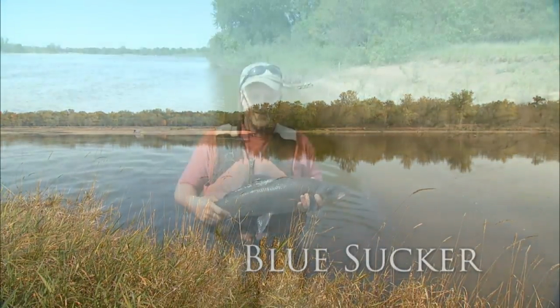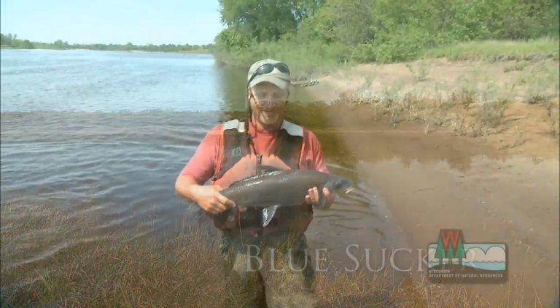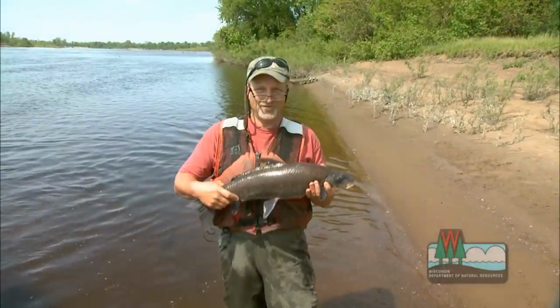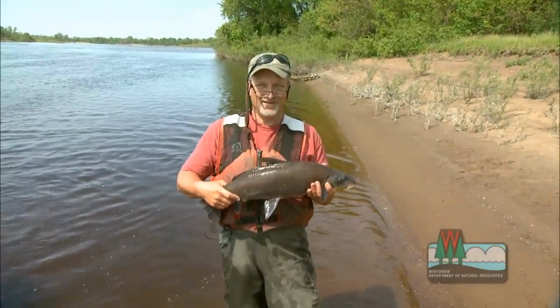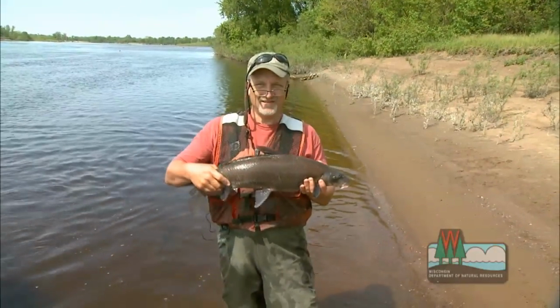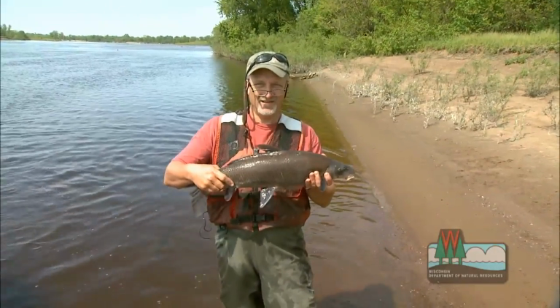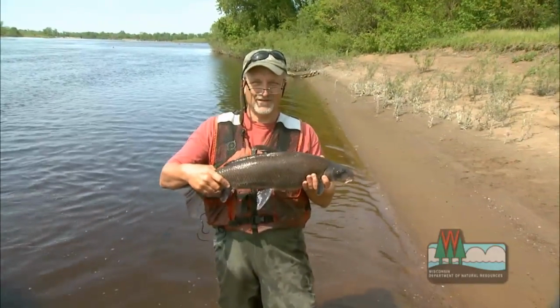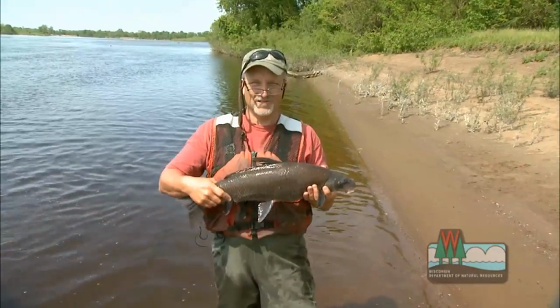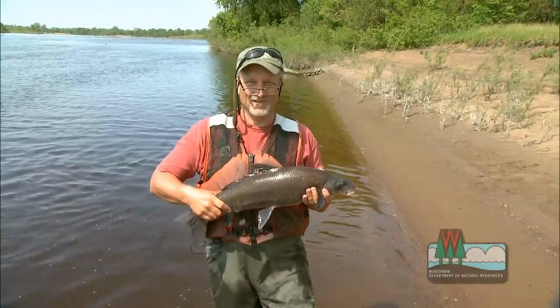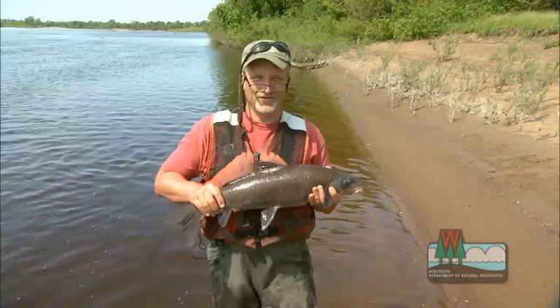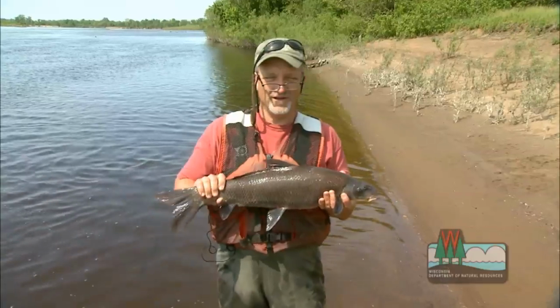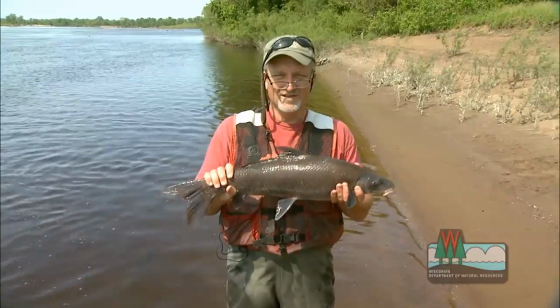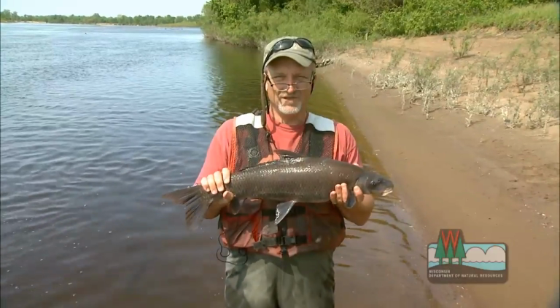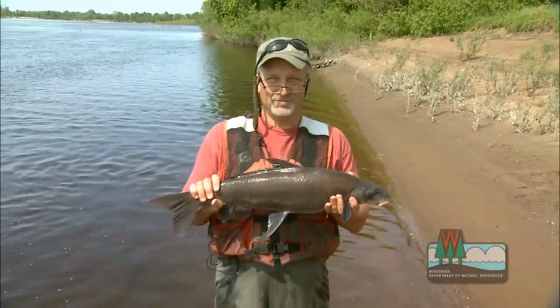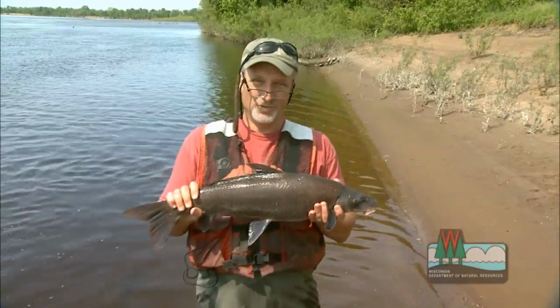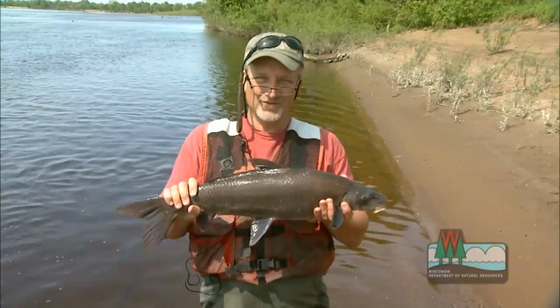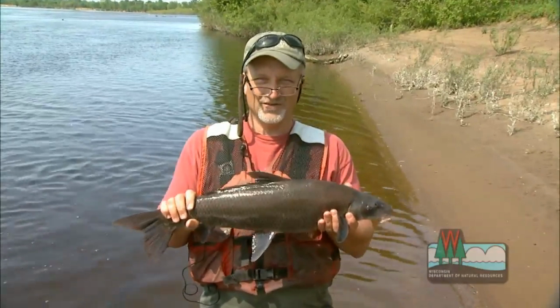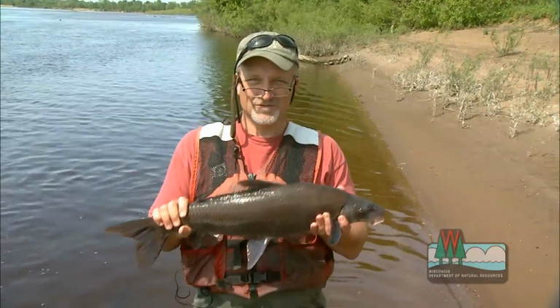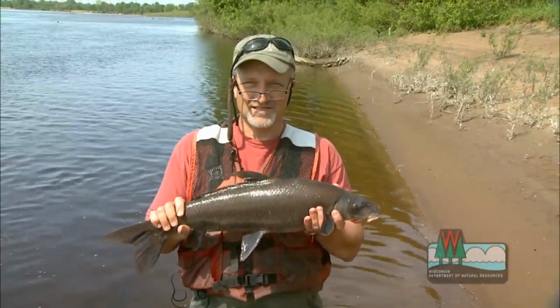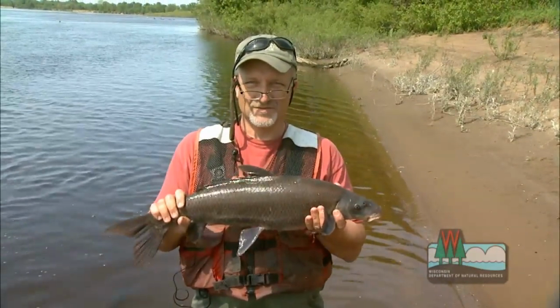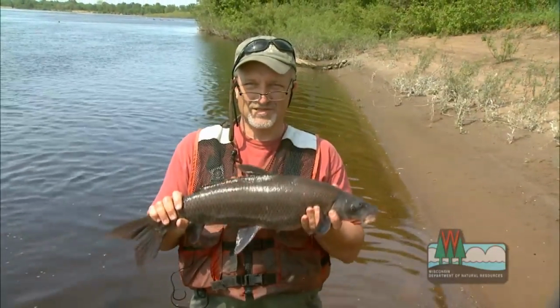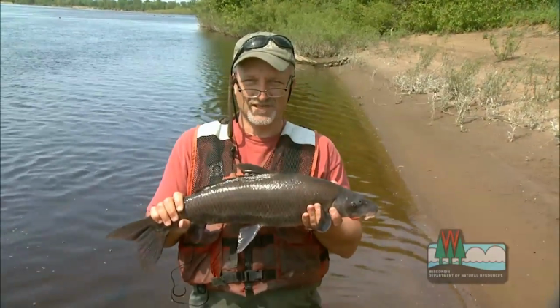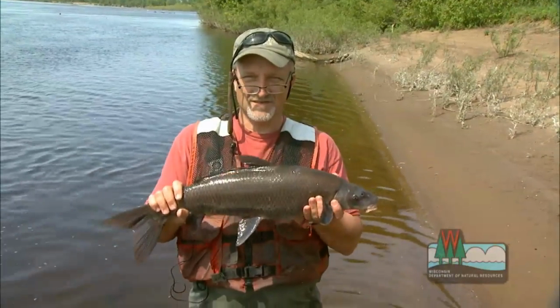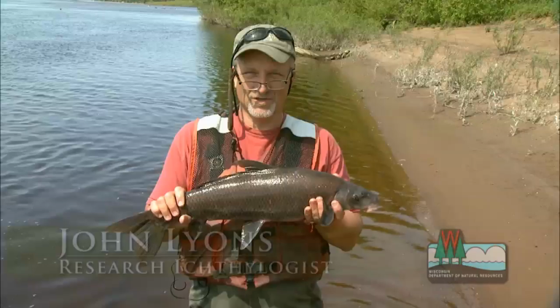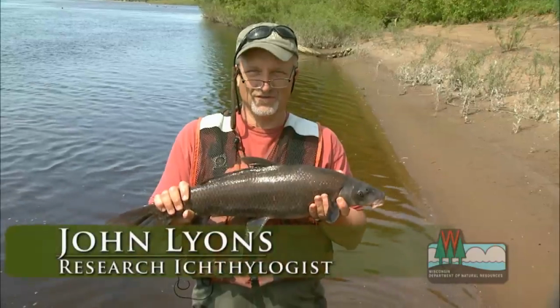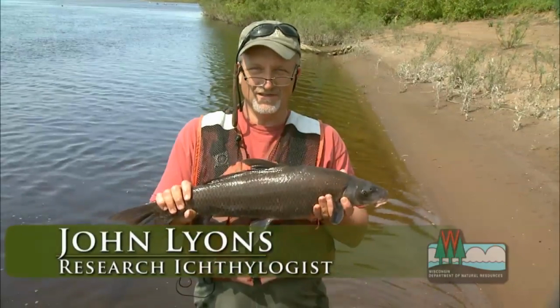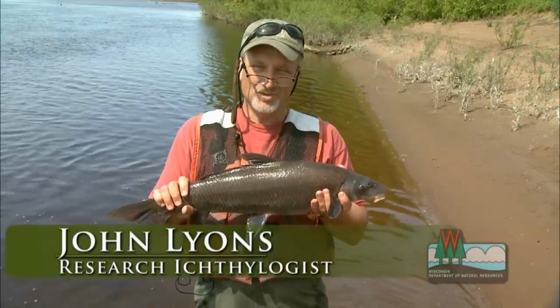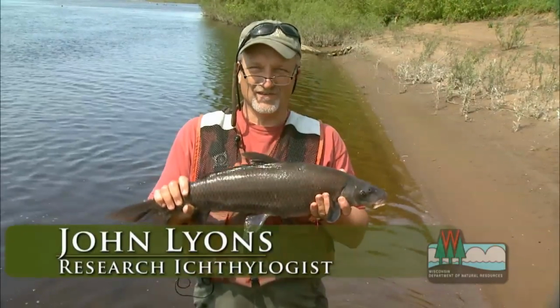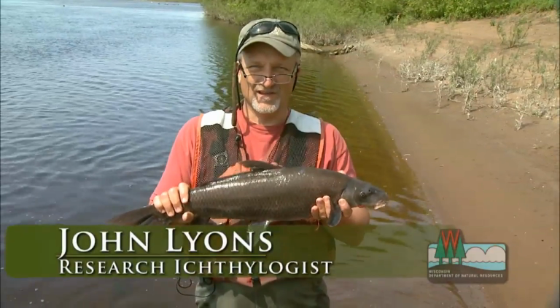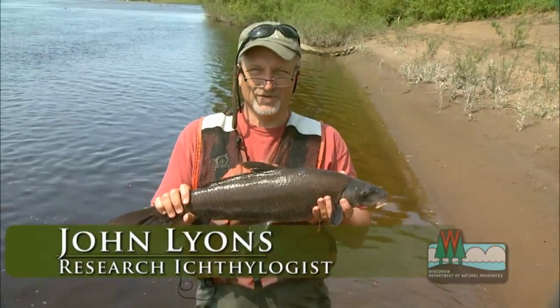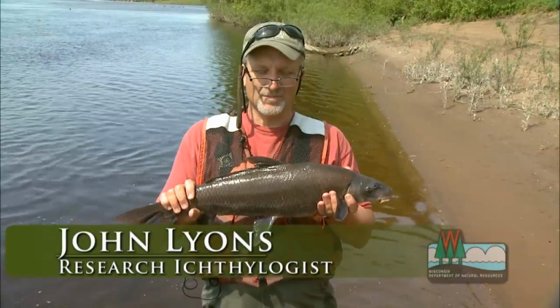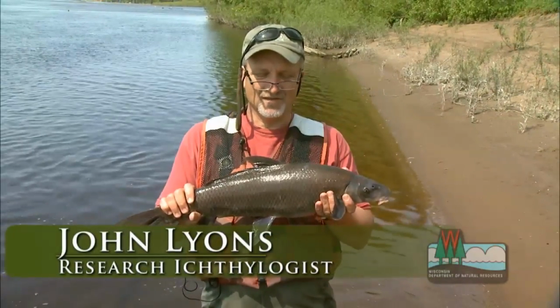This is a blue sucker. It's a threatened species in the state, so it's very rare, but it does particularly well here in the lower Wisconsin, so that's one of the reasons we're studying it. This is one of the only two places in the state where it's really common.